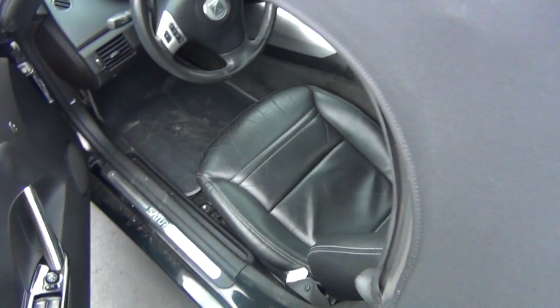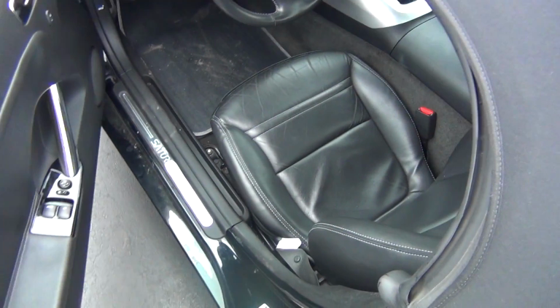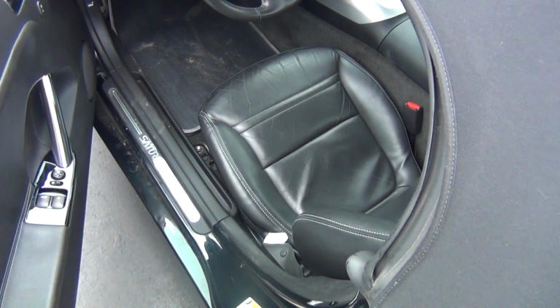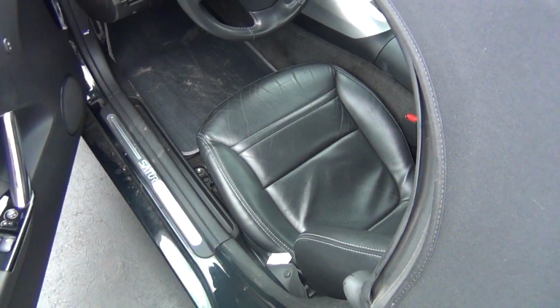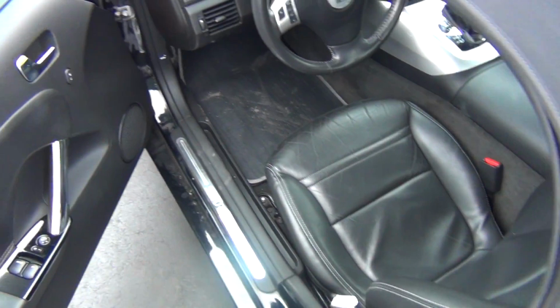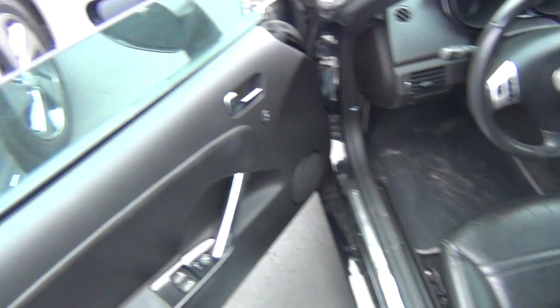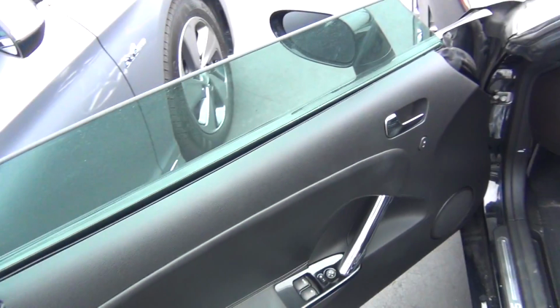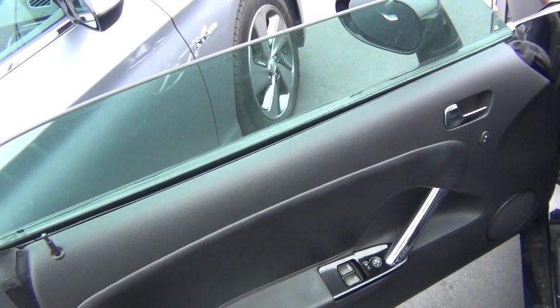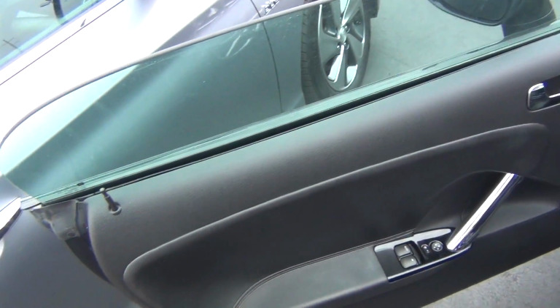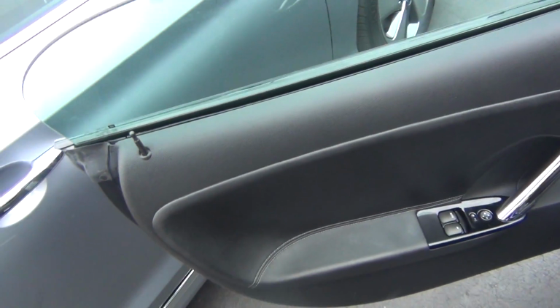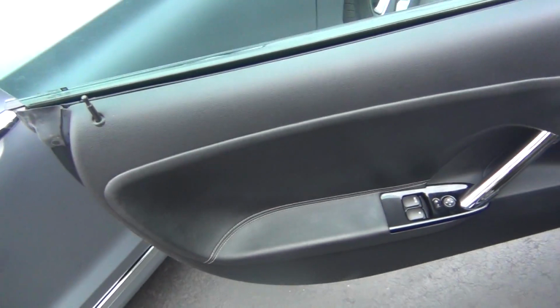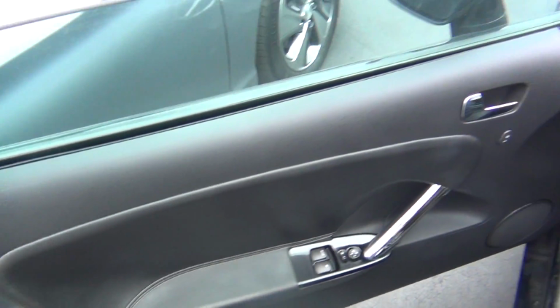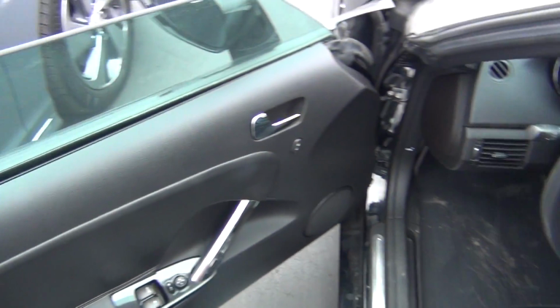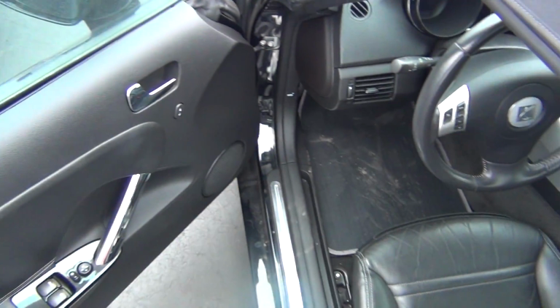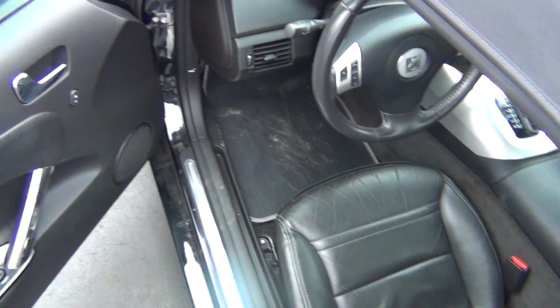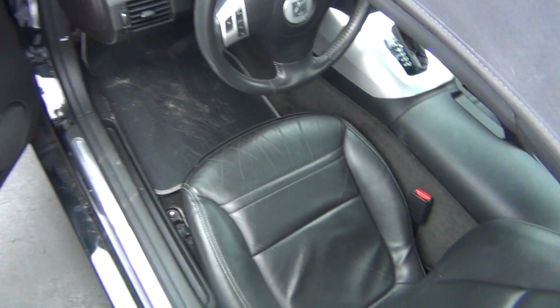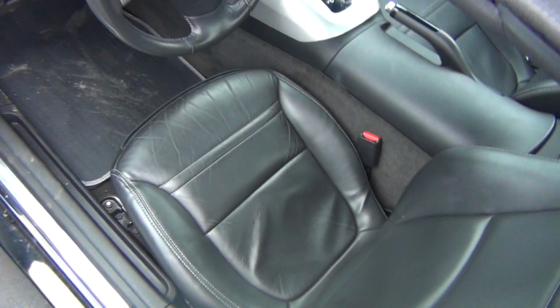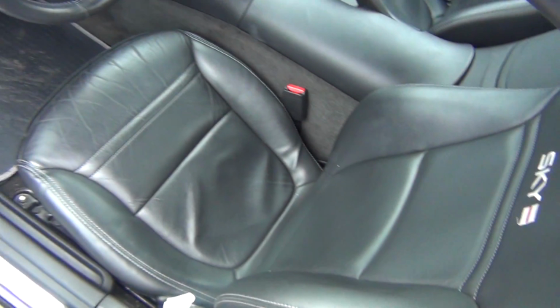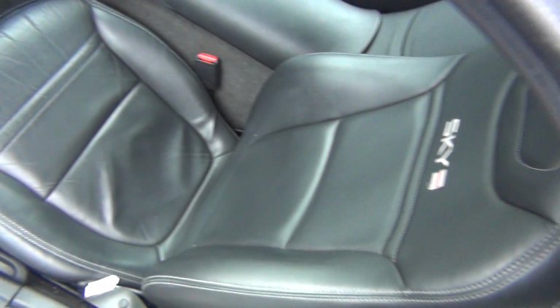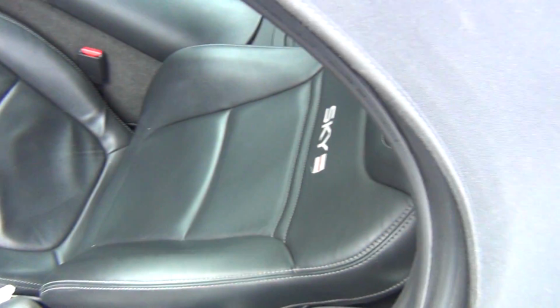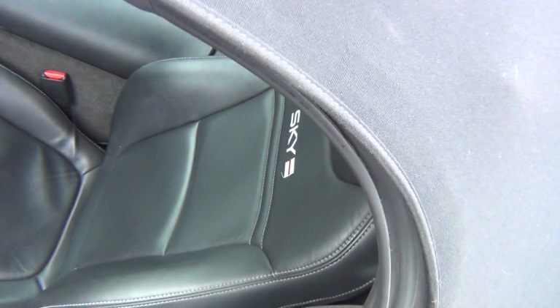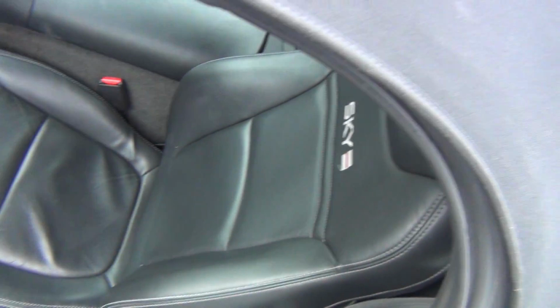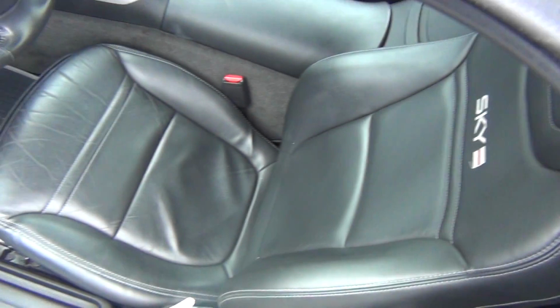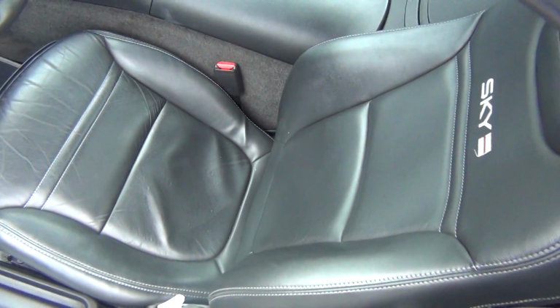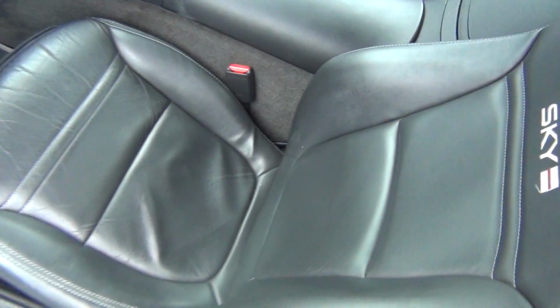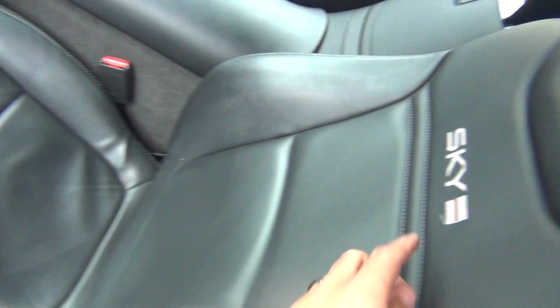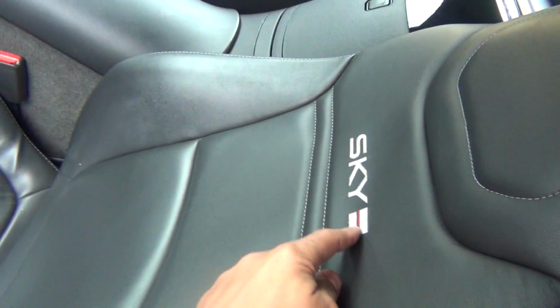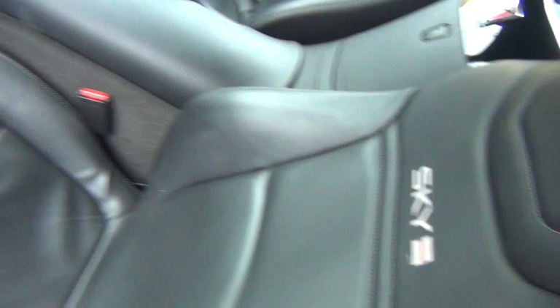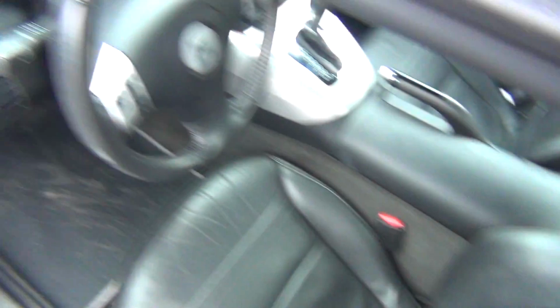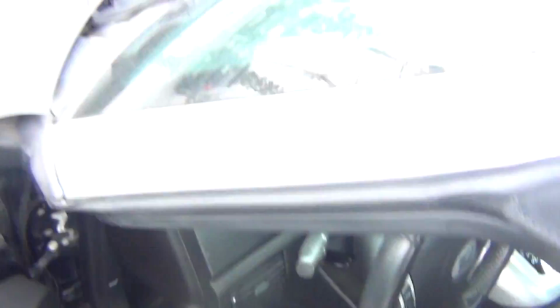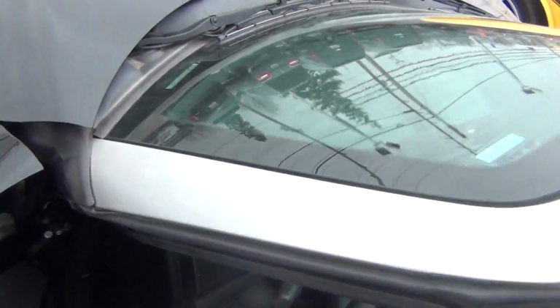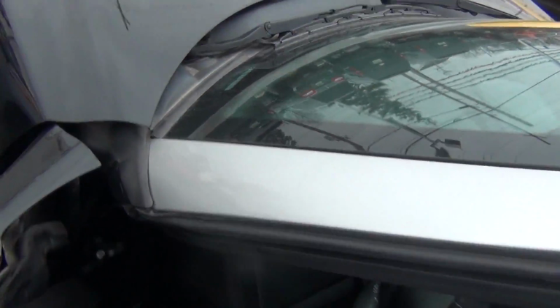On the inside, it is very, very clean. You've got your power windows, locks, and mirrors. The leather is in excellent shape — no rips, tears, stains, or burn holes. You can also see the Redline badging on the seats.